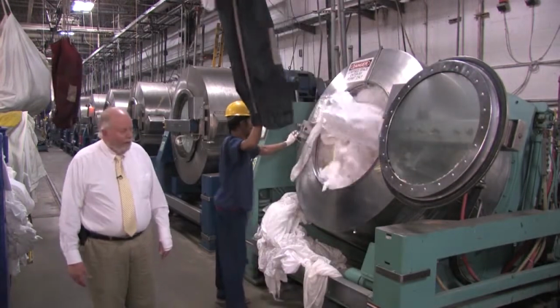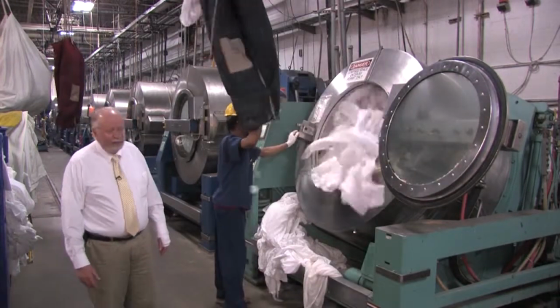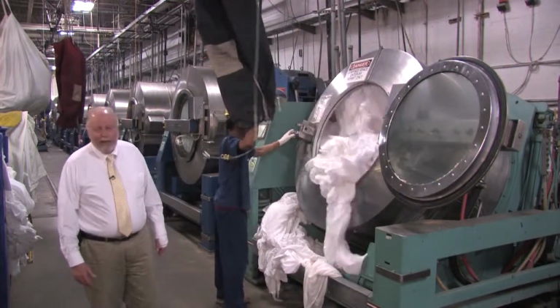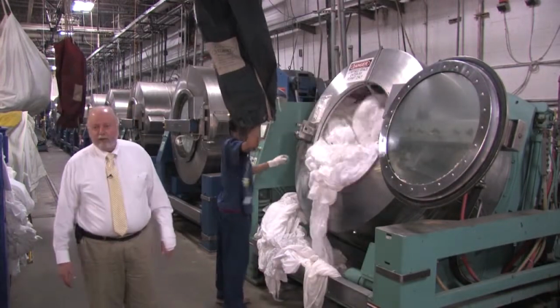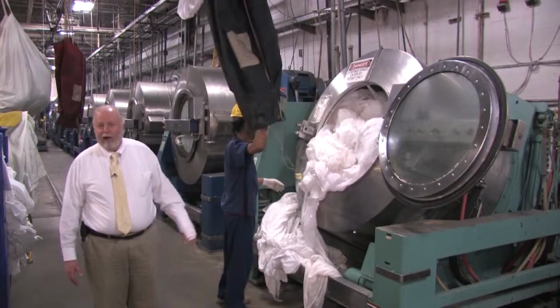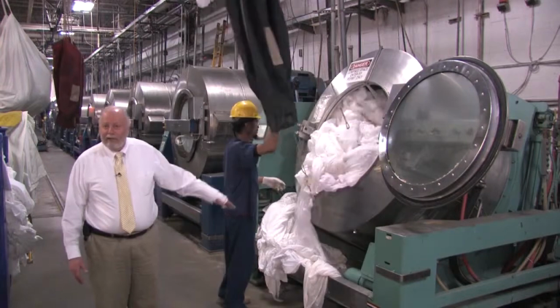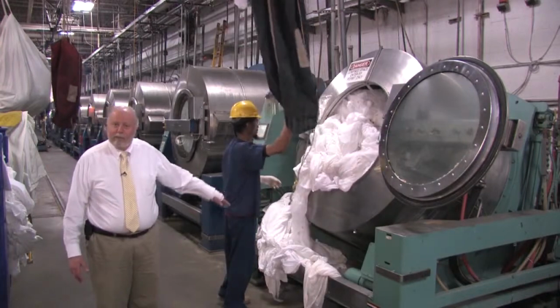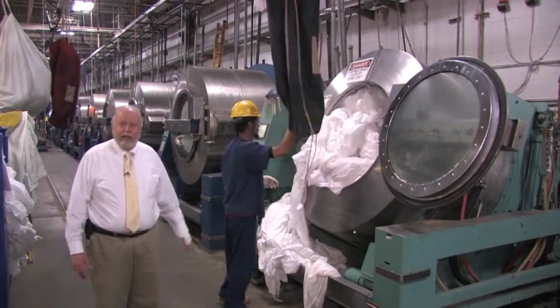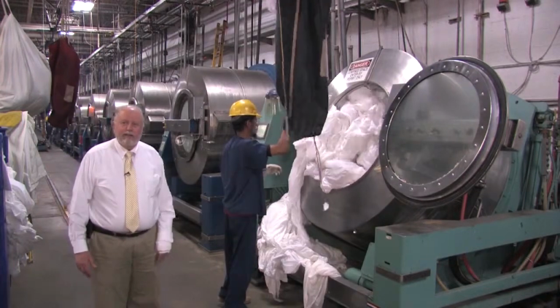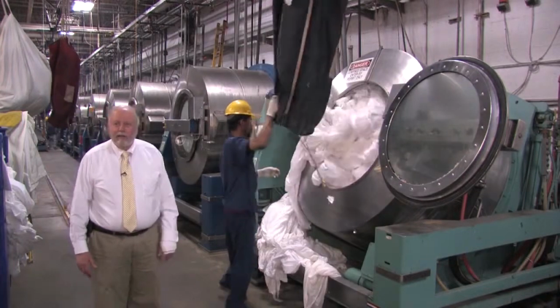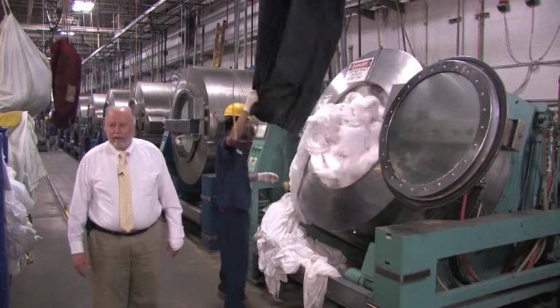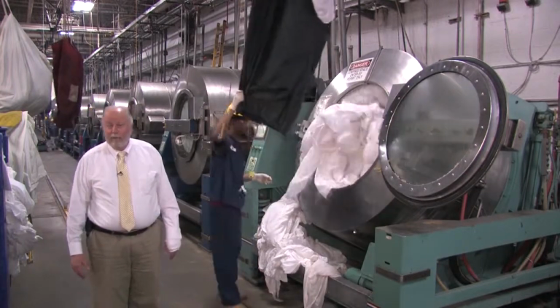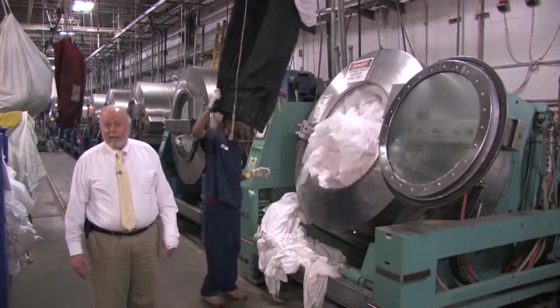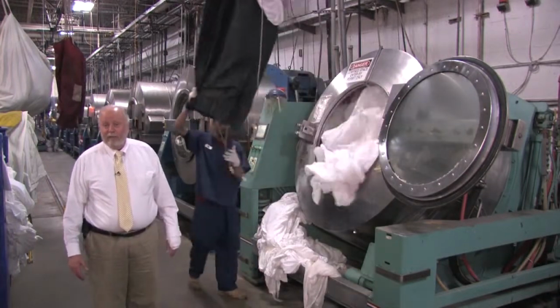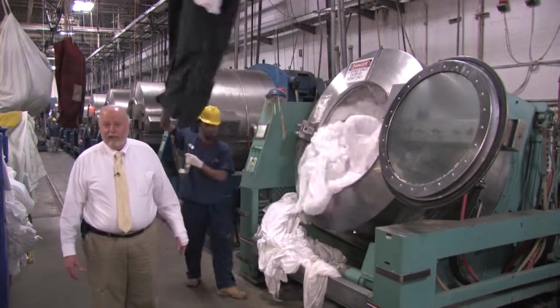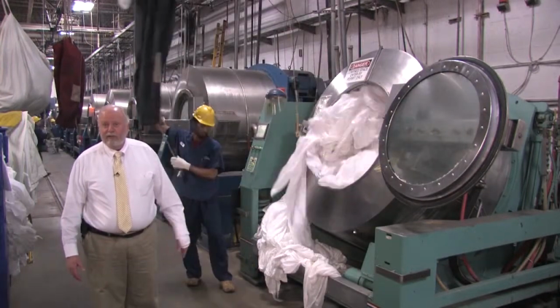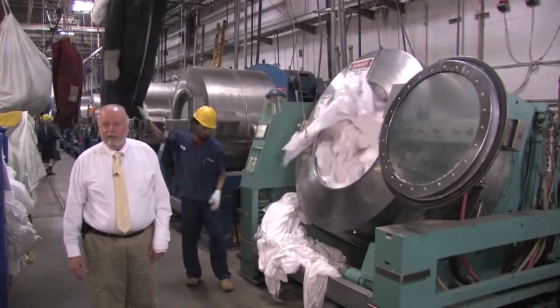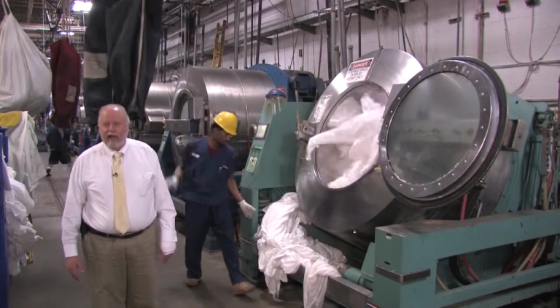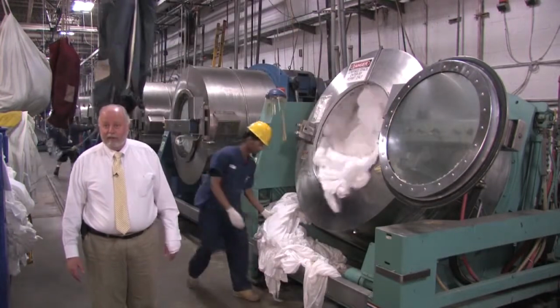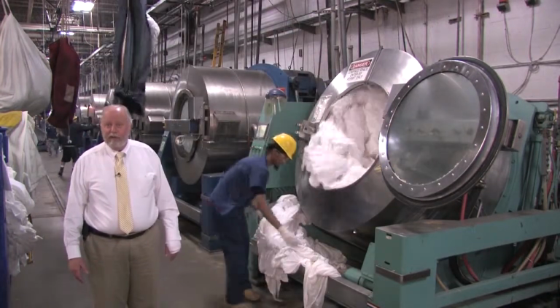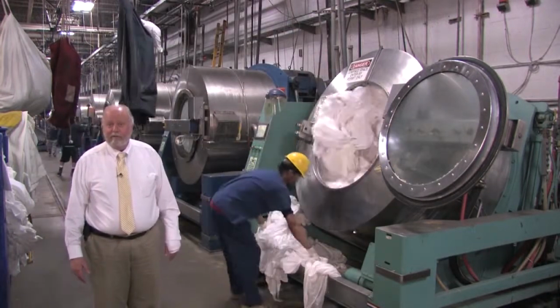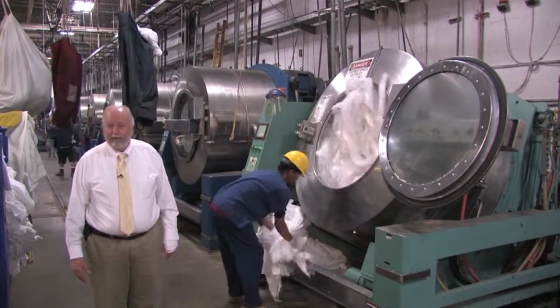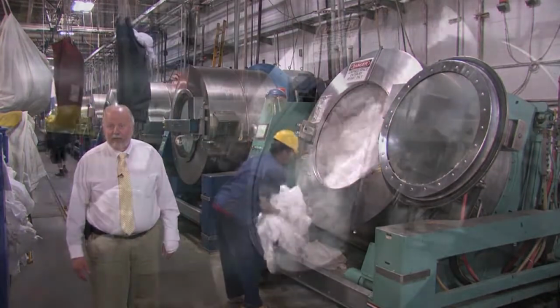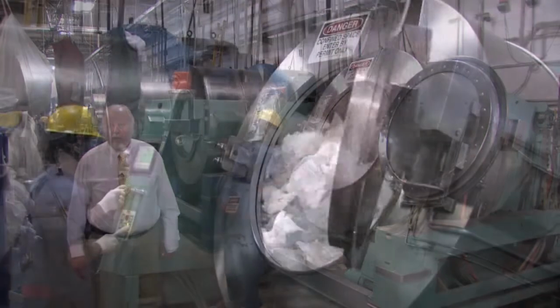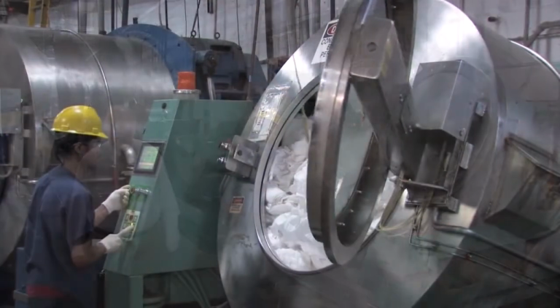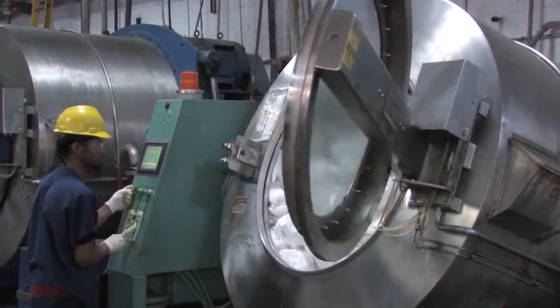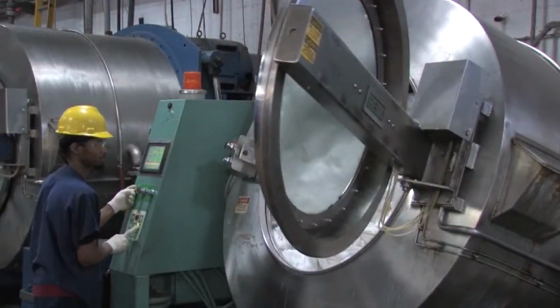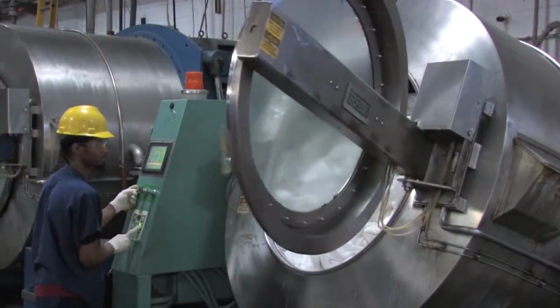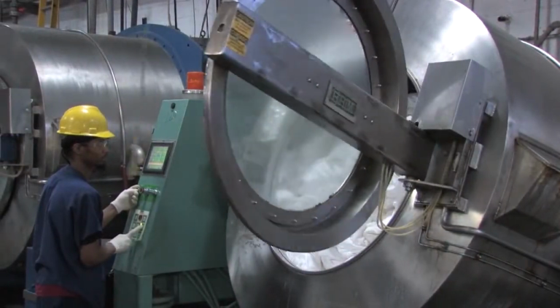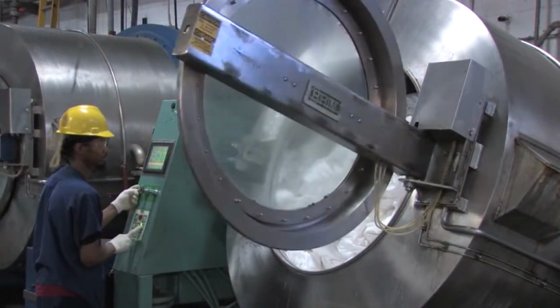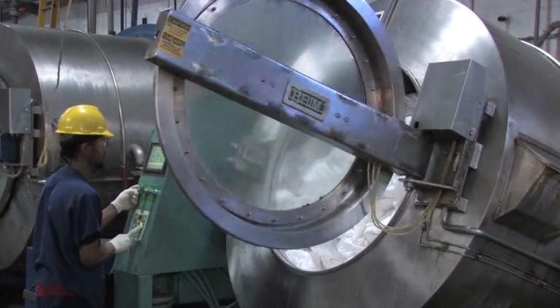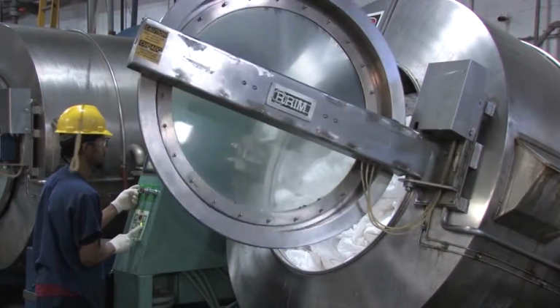In this plant, there are 12 of these machines. They run approximately 16 or 17 hours every day, five days a week.